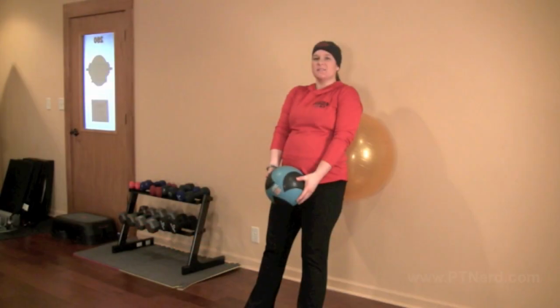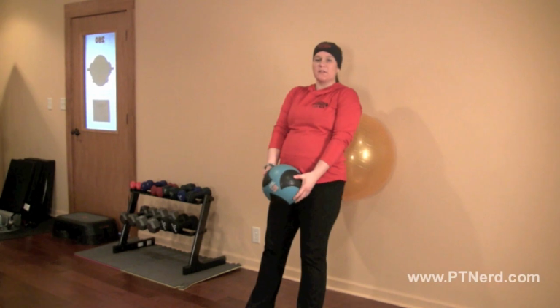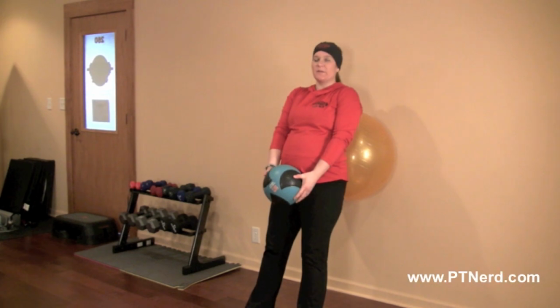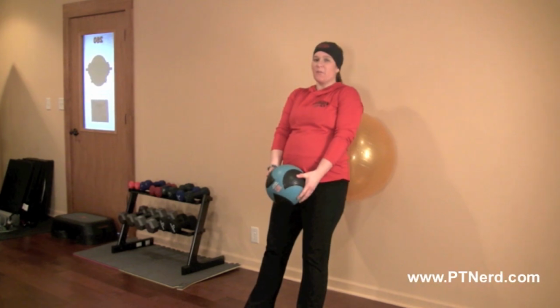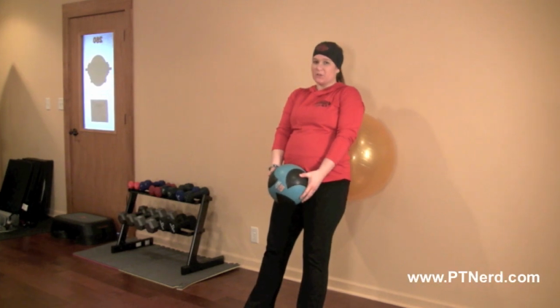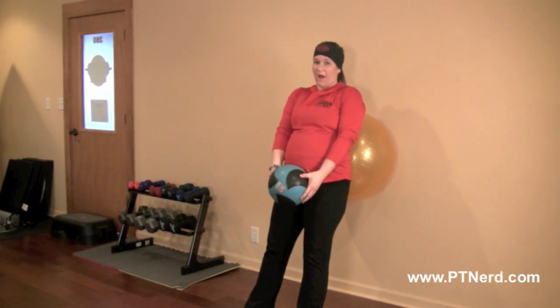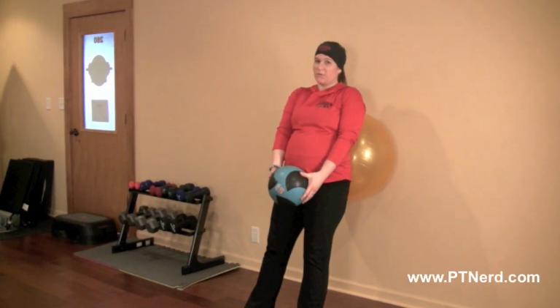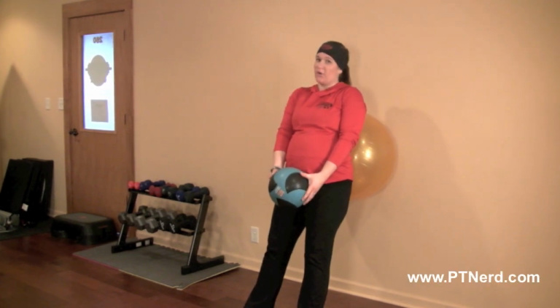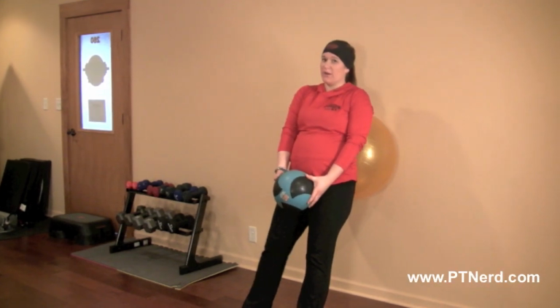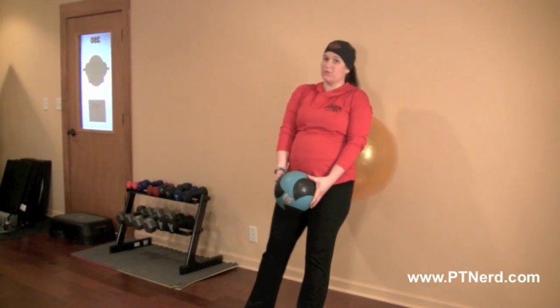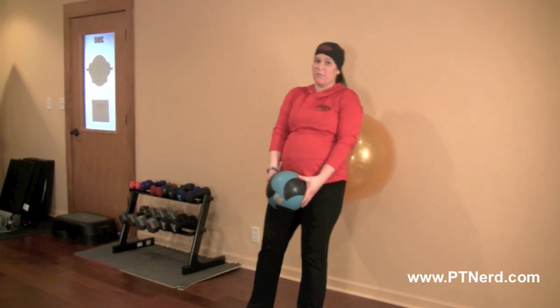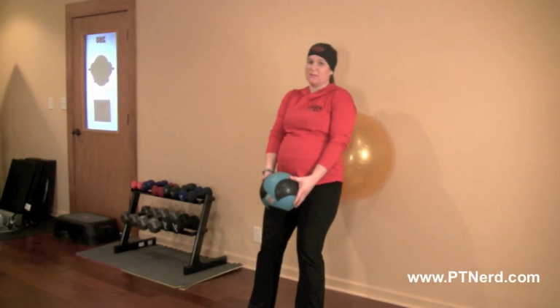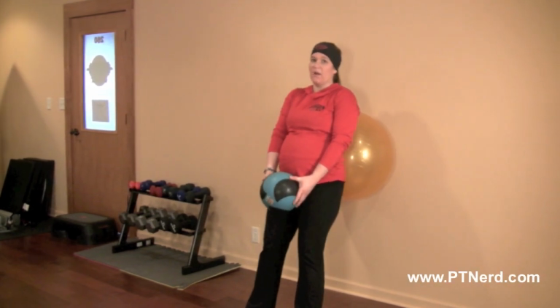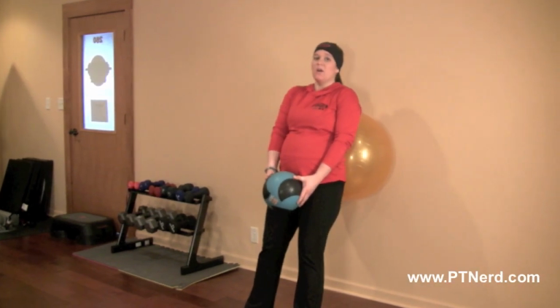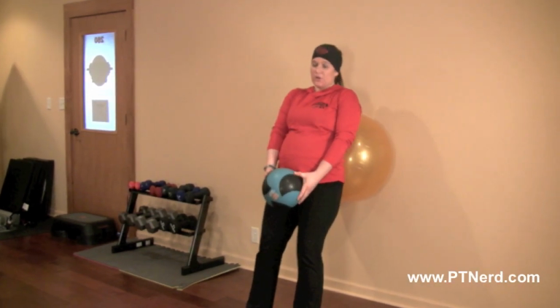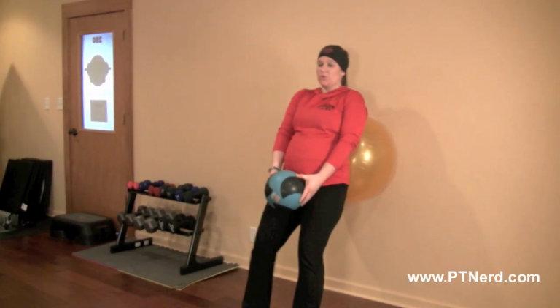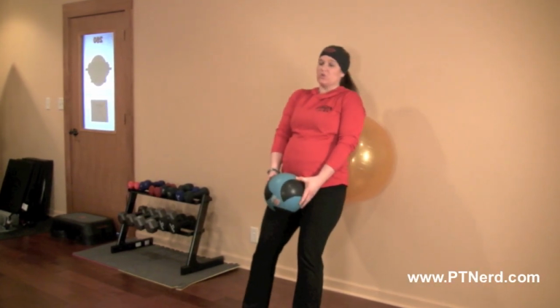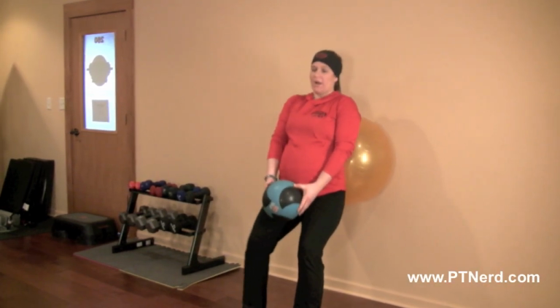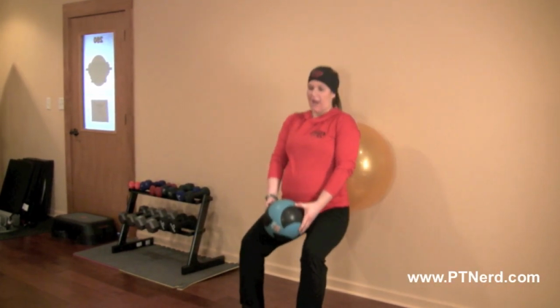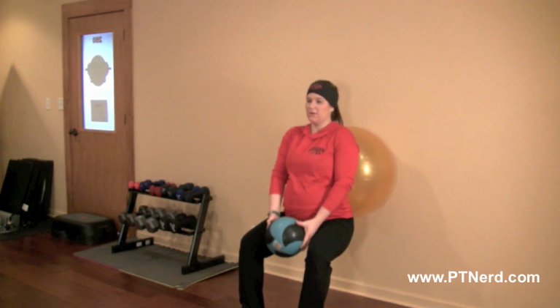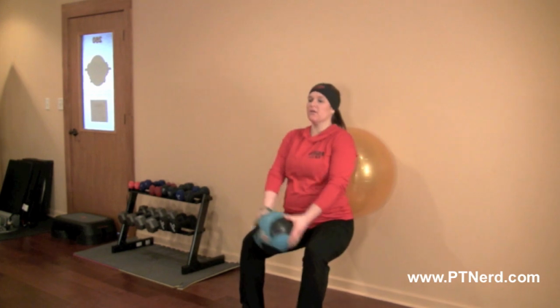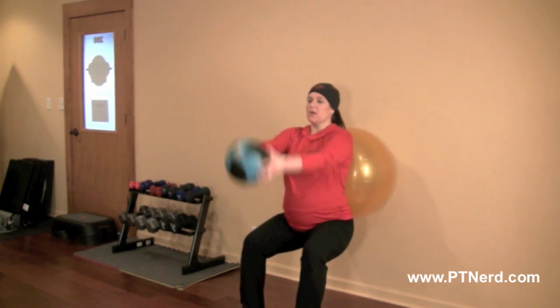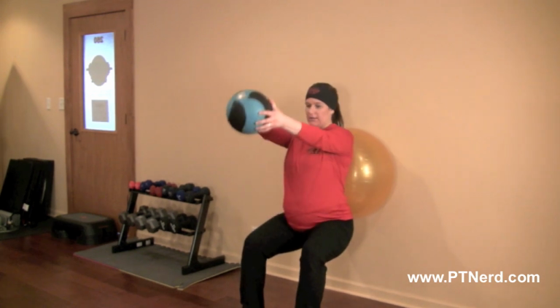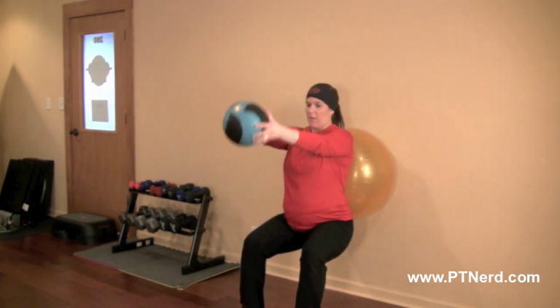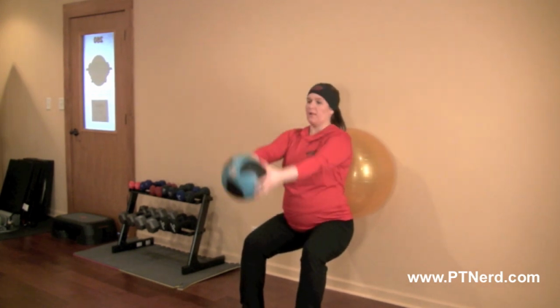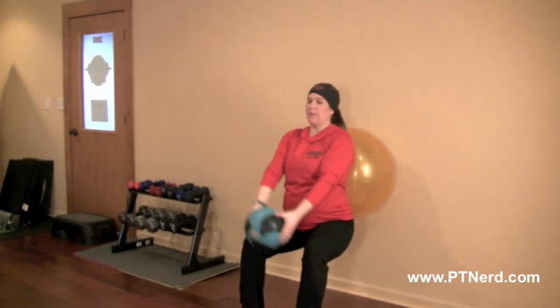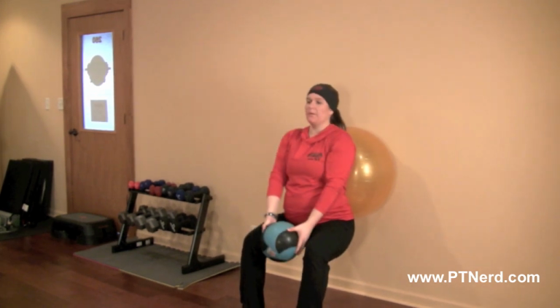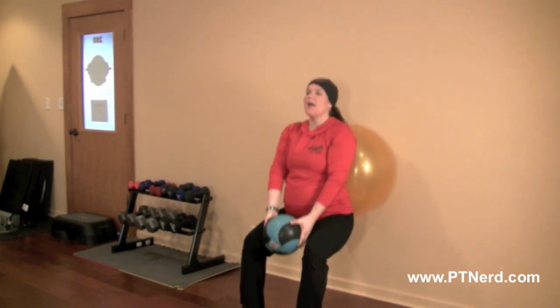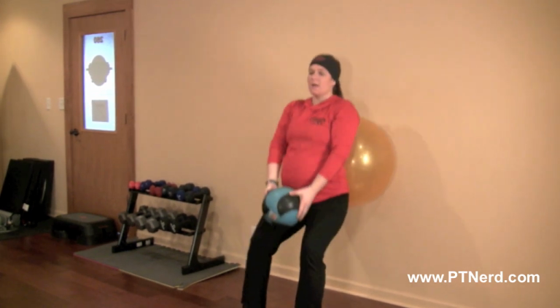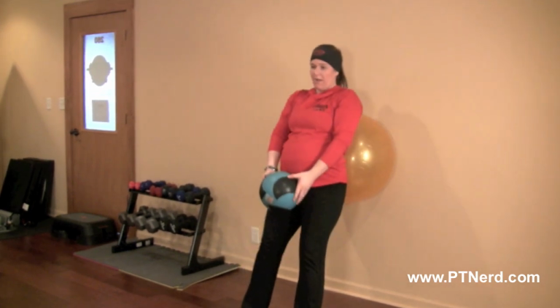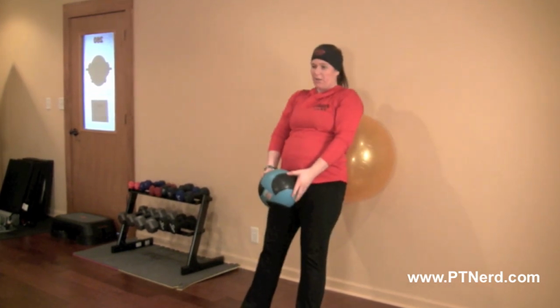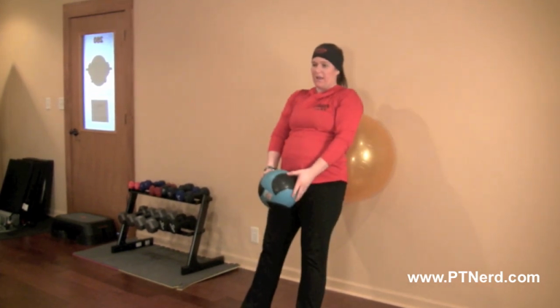Stability ball squats with the frontal raise using the medicine ball. What you're going to do is squat down, lift that ball up, and then come back up again.